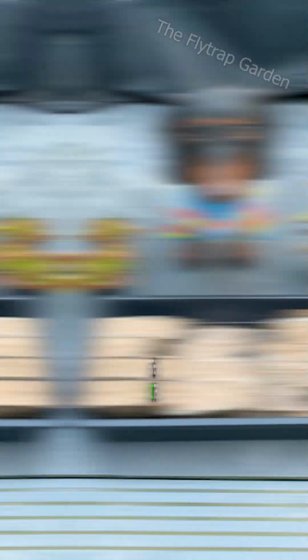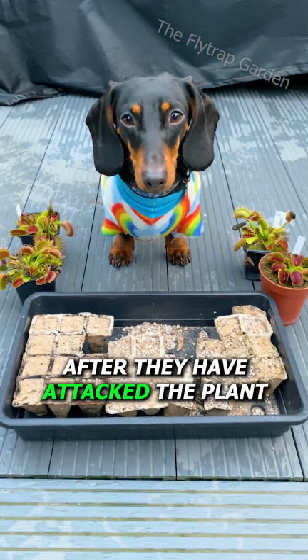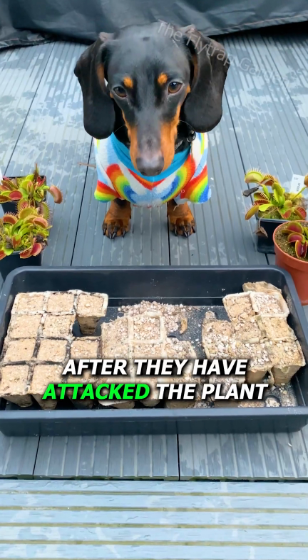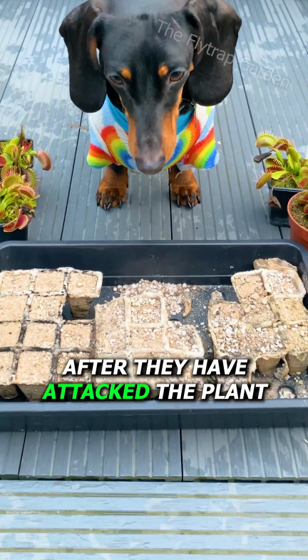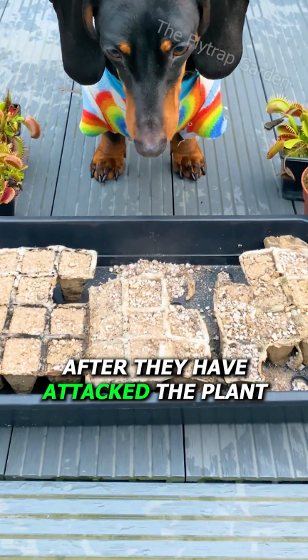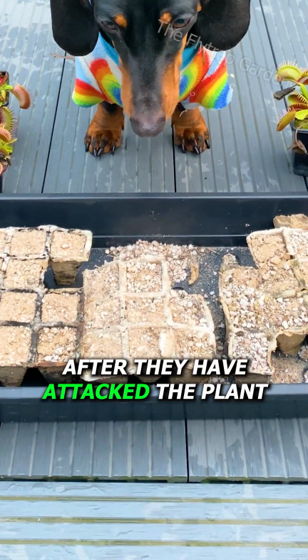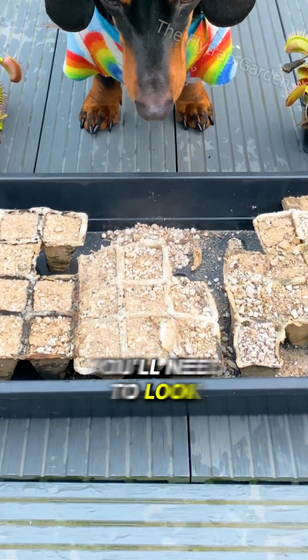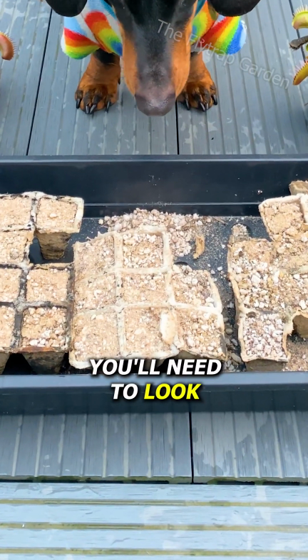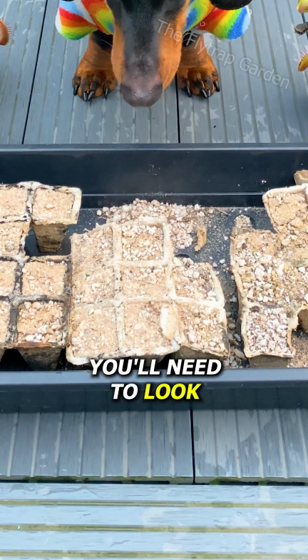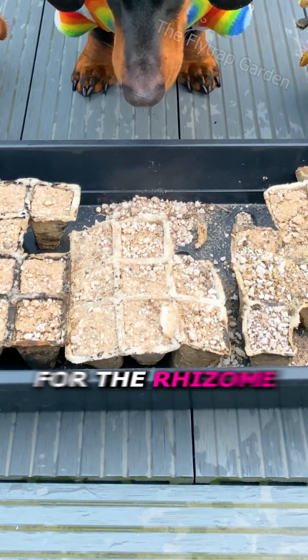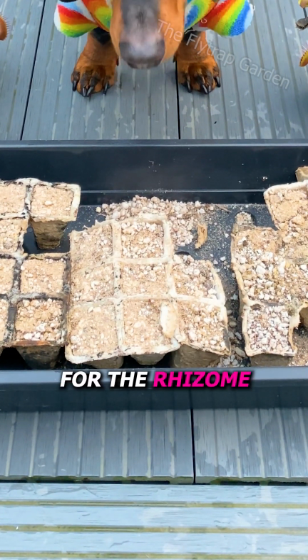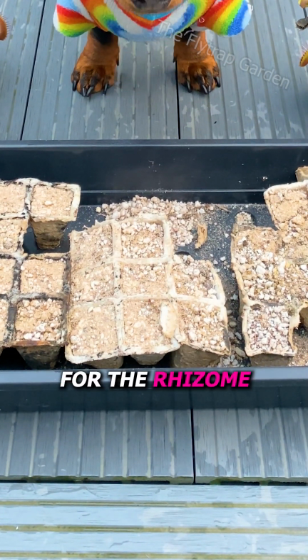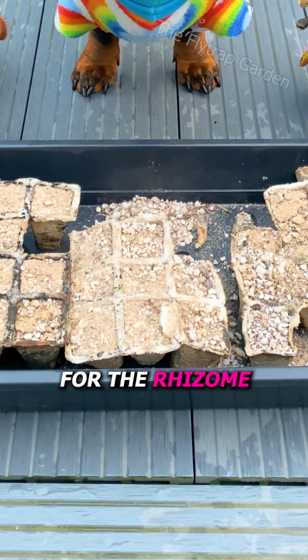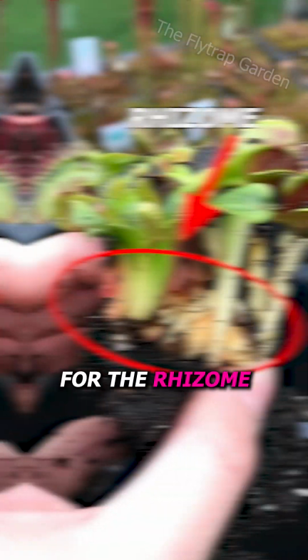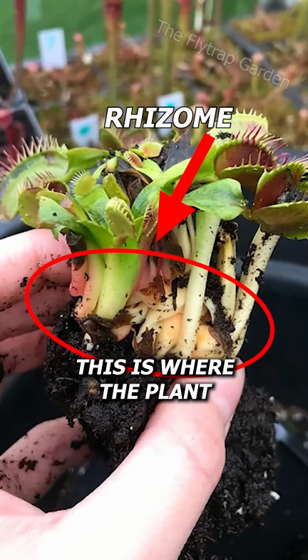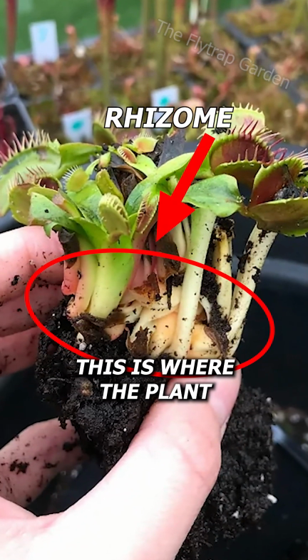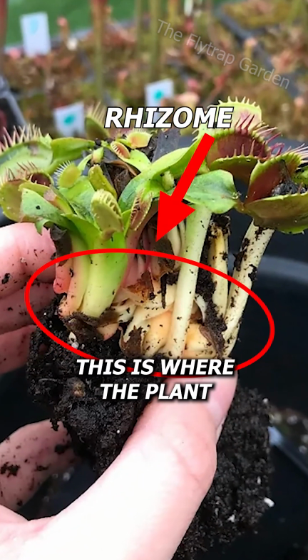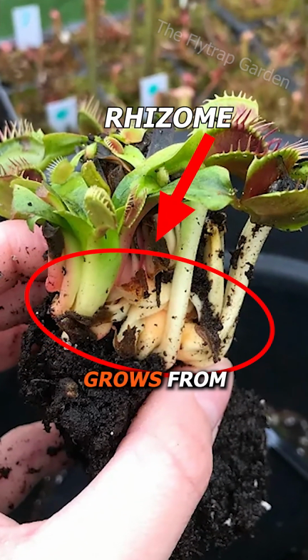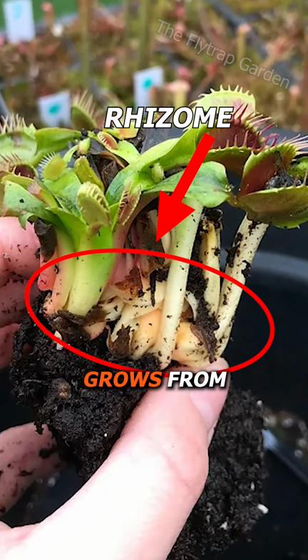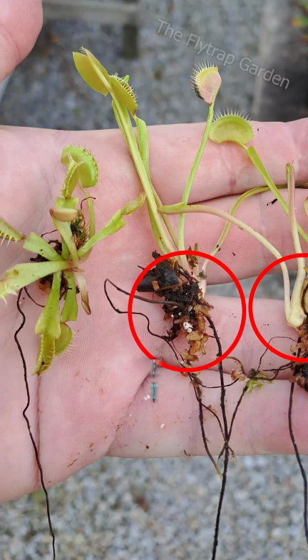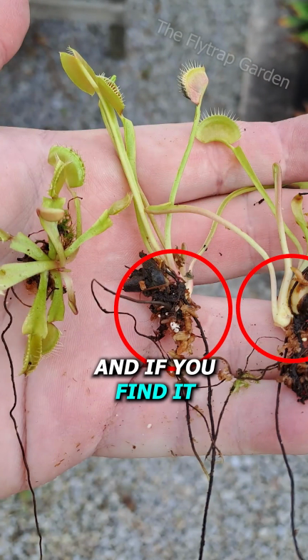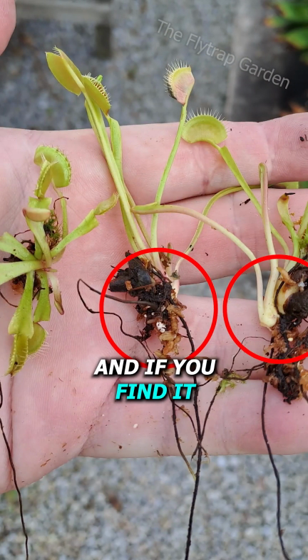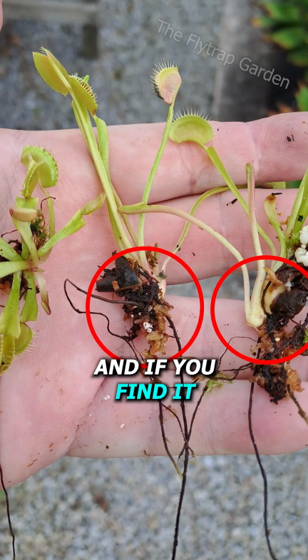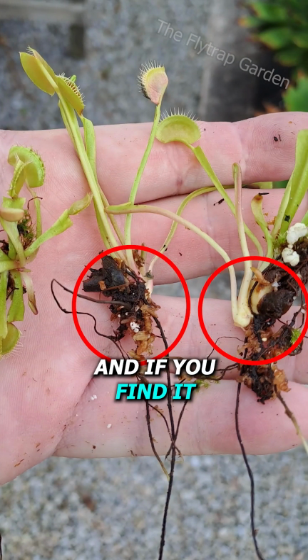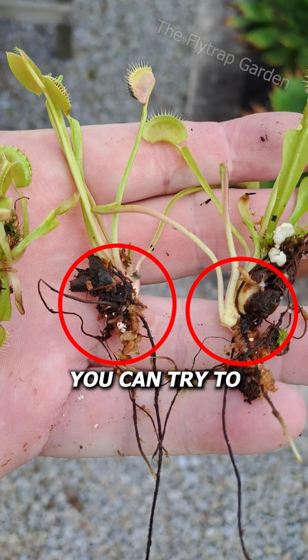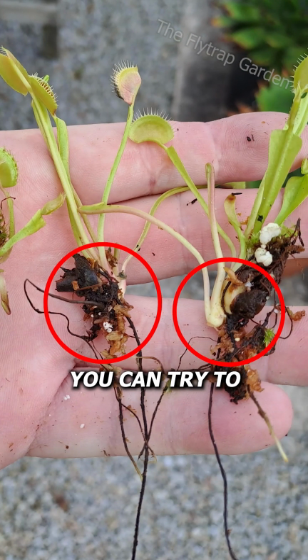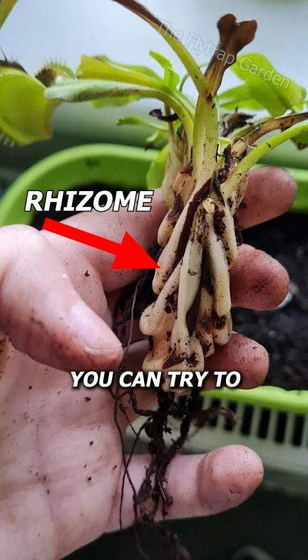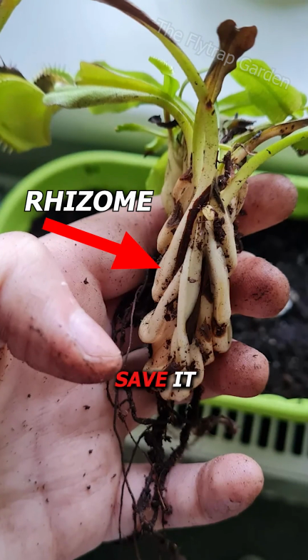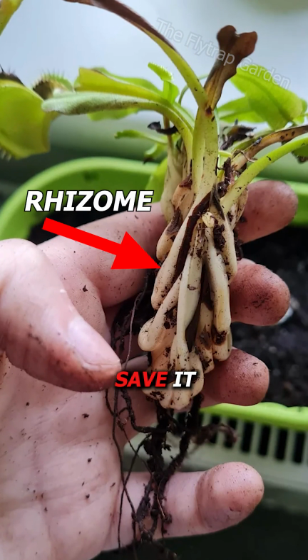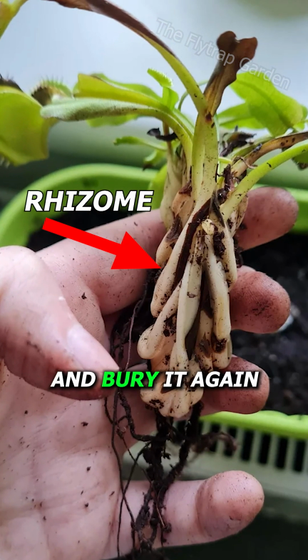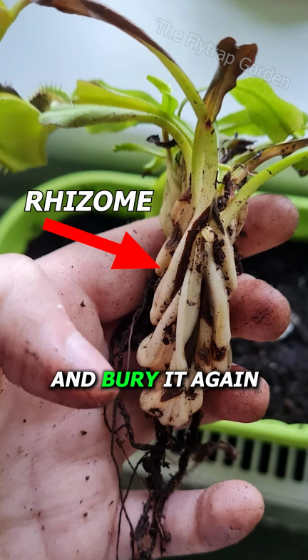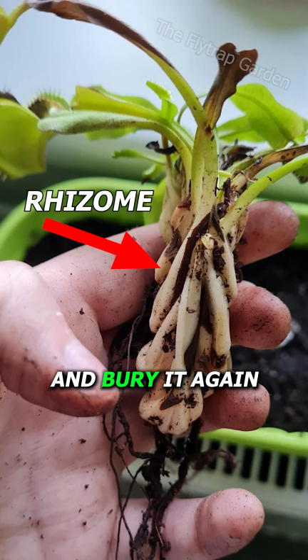After they have attacked the plant, you'll need to look for the rhizome. This is where the plant grows from, and if you find it, you can try to save it and bury it again.